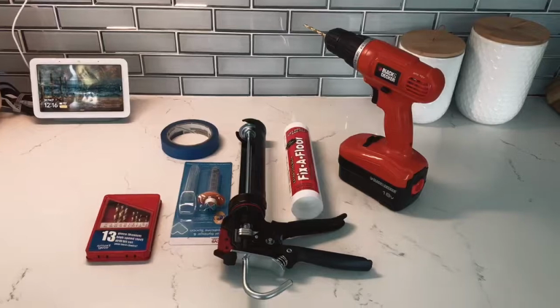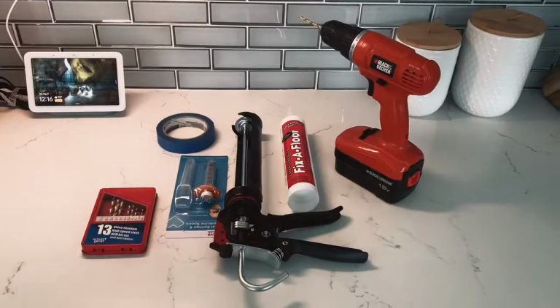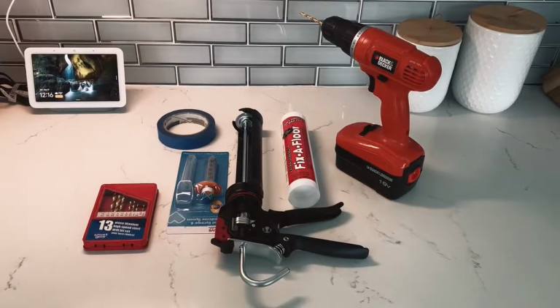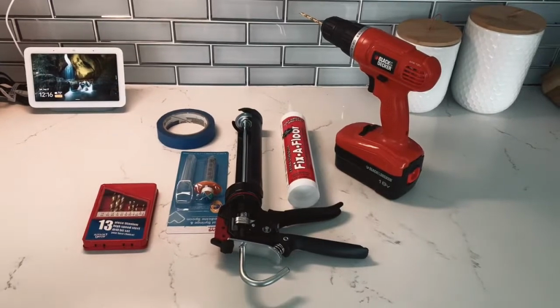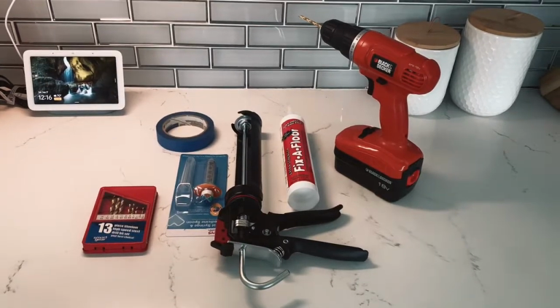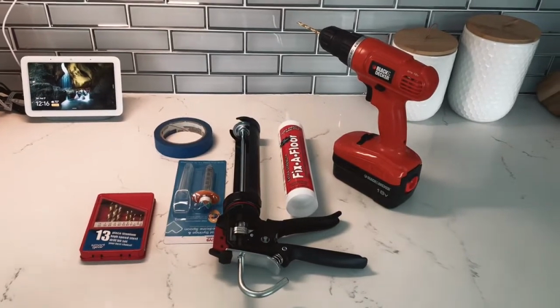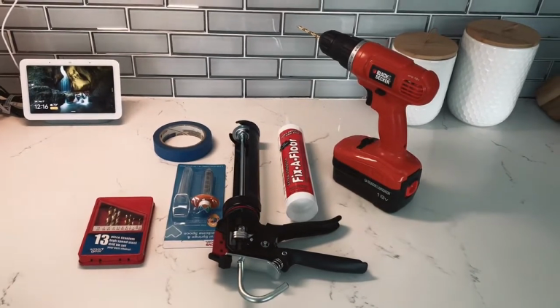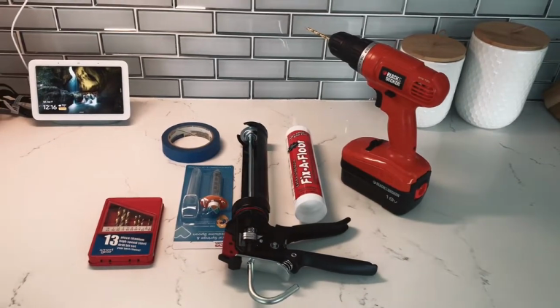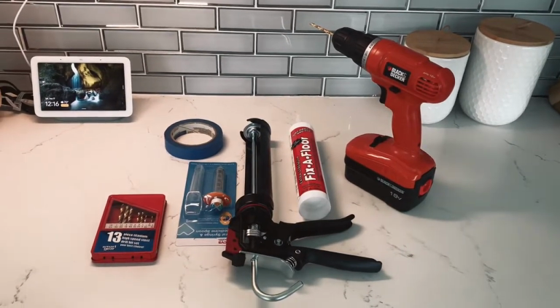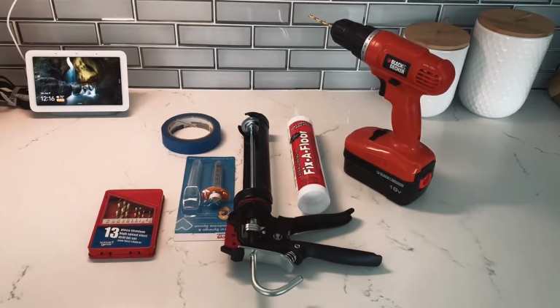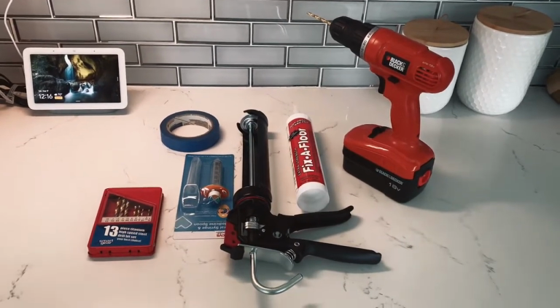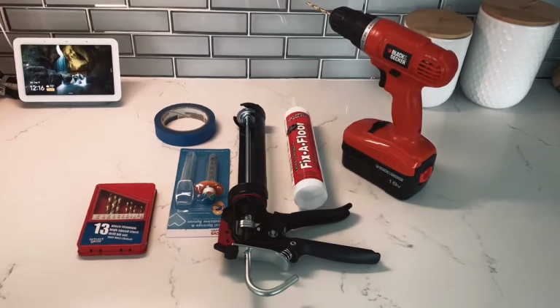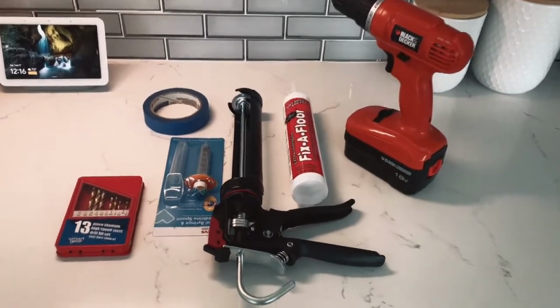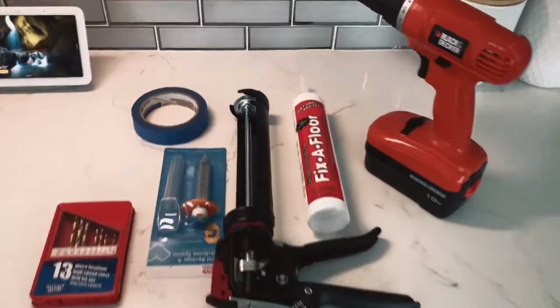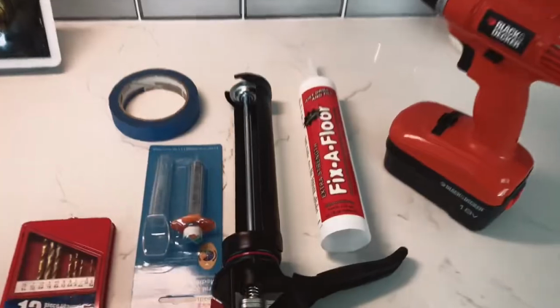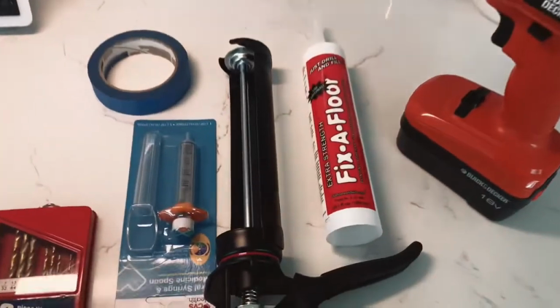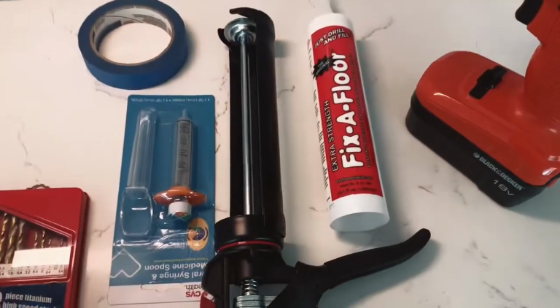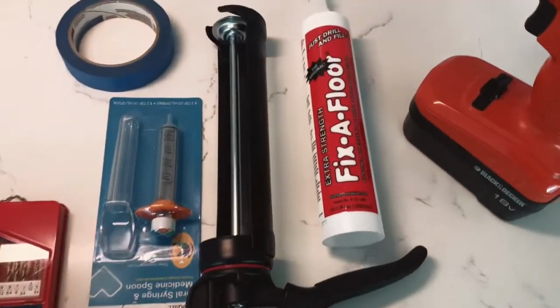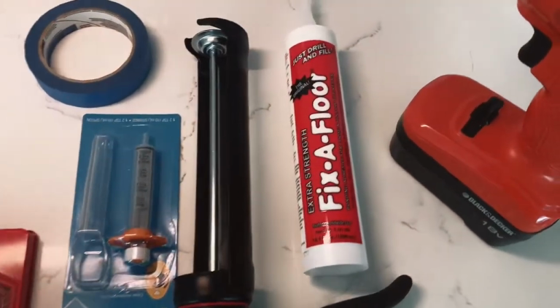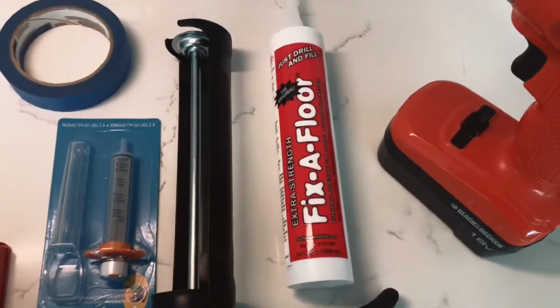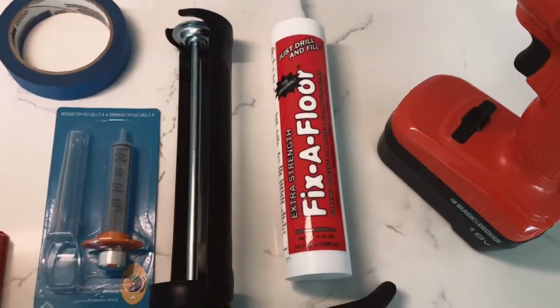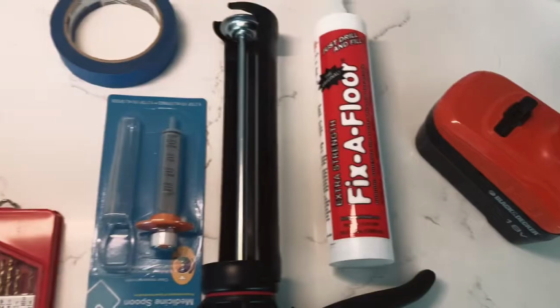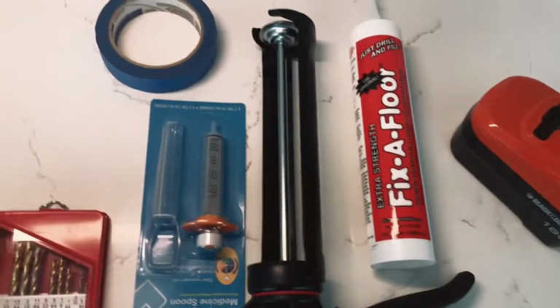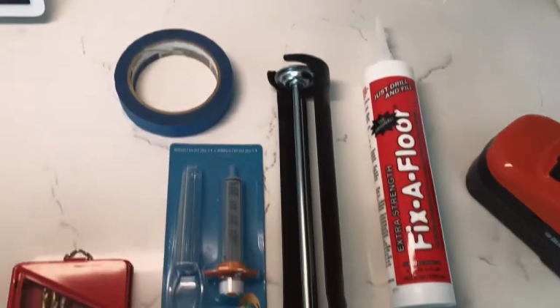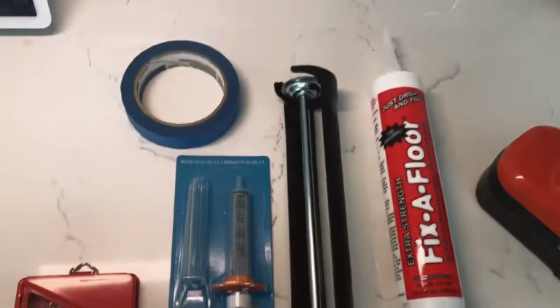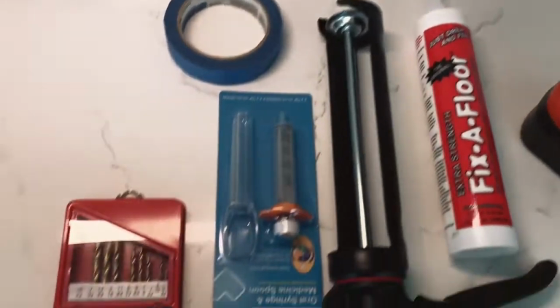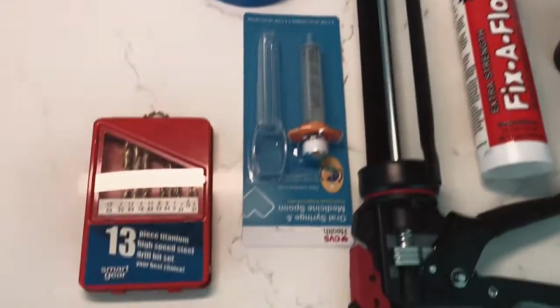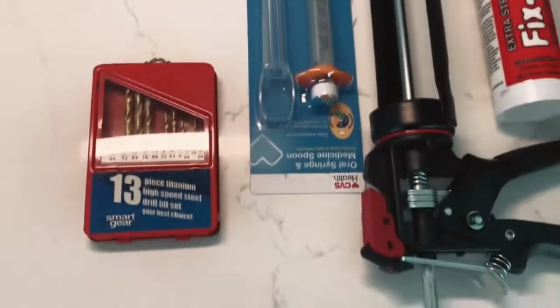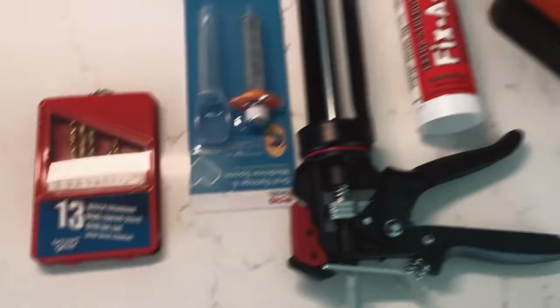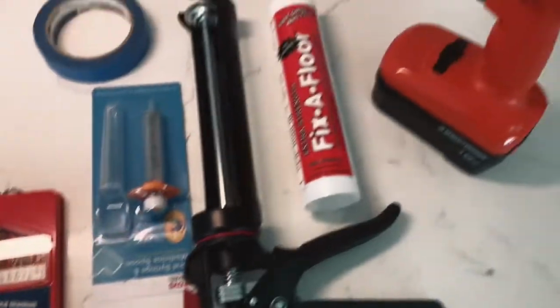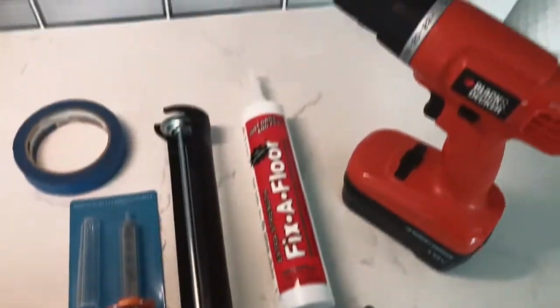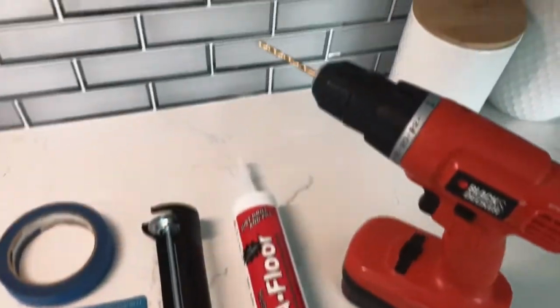Hey everyone, today we're going to do a tutorial on how to fix the floor when some parts of the floor are lifting up. These are the materials — they're going to be linked down in the description, so you can see and get them for yourselves if you're having this type of trouble.